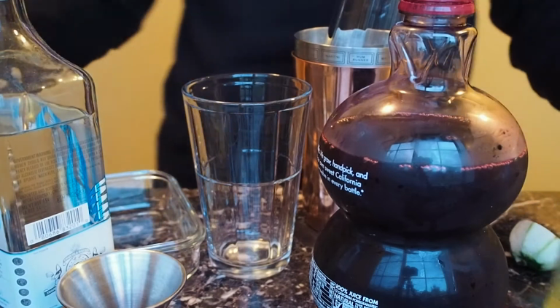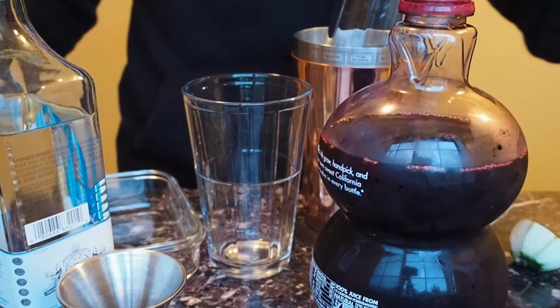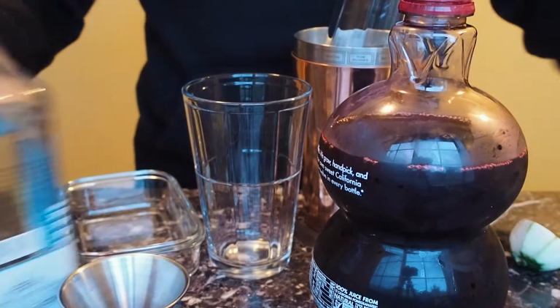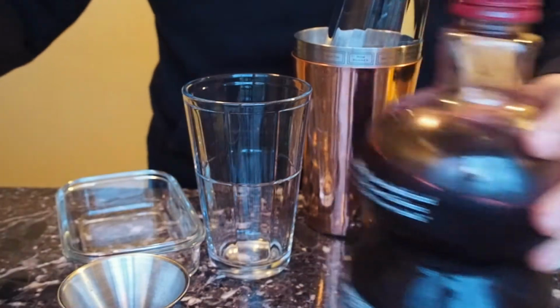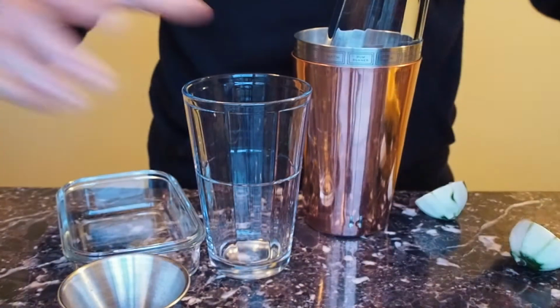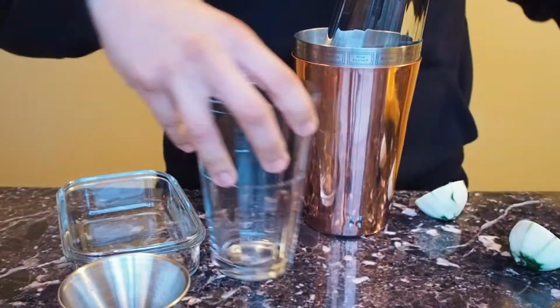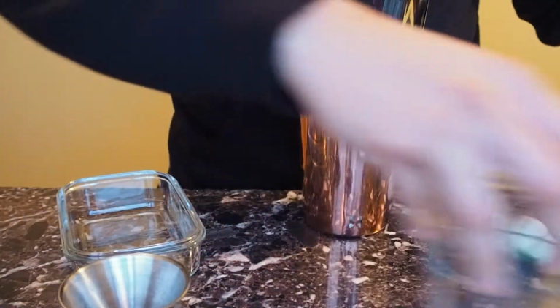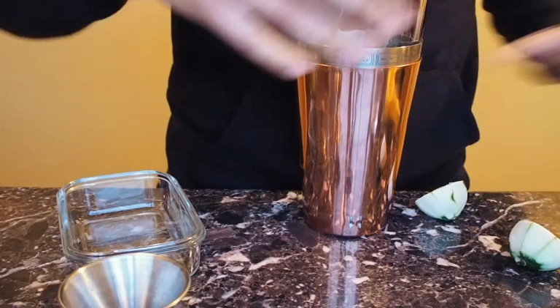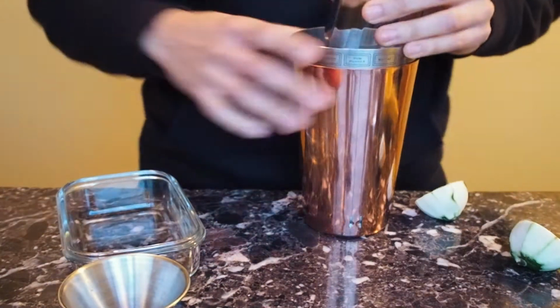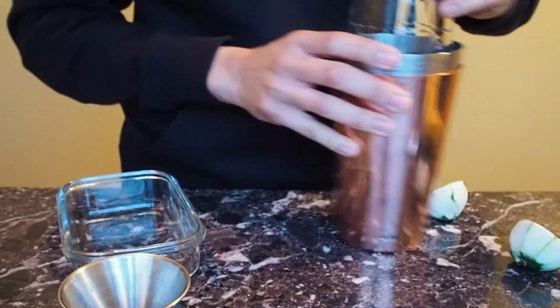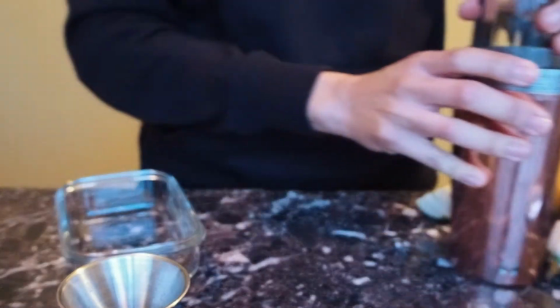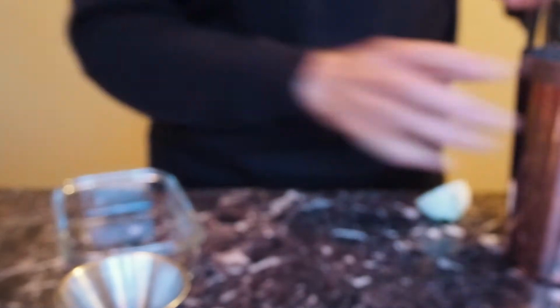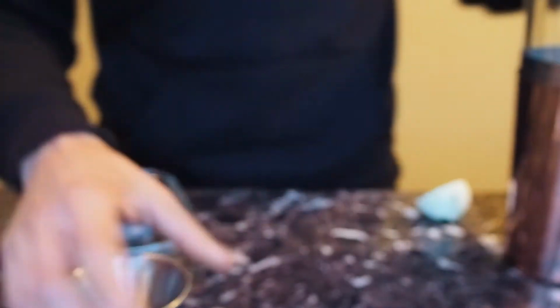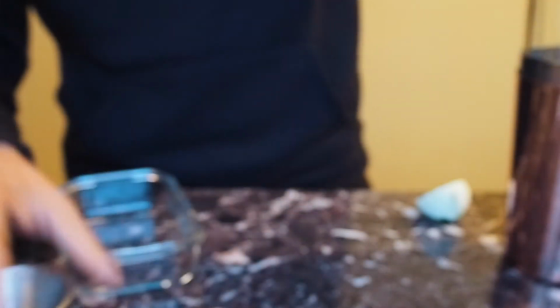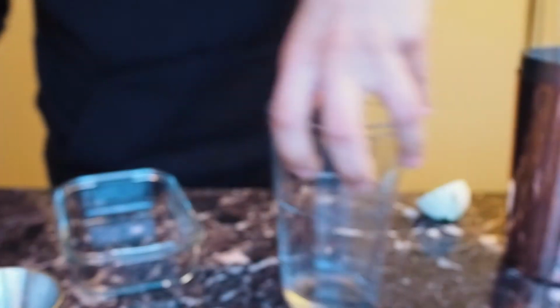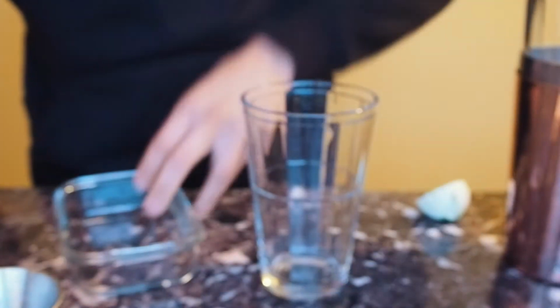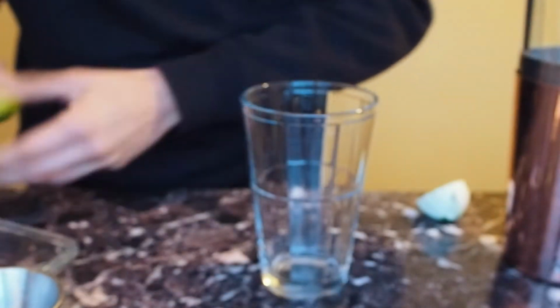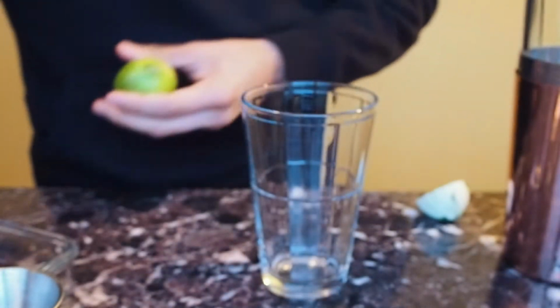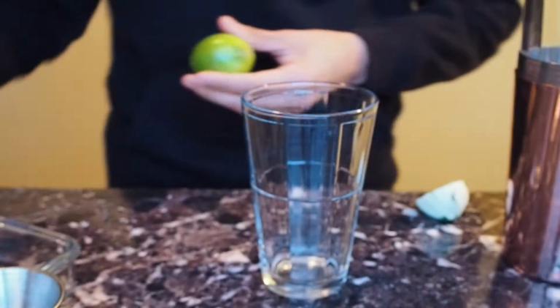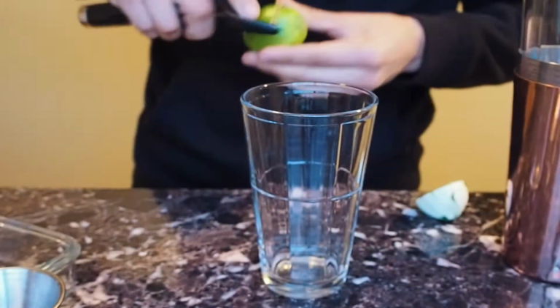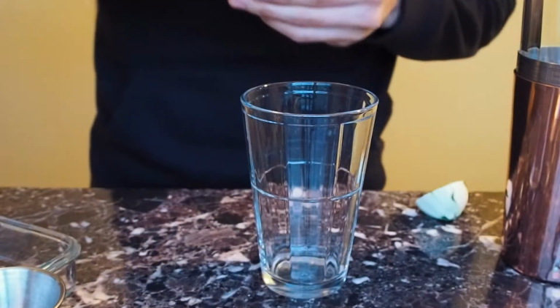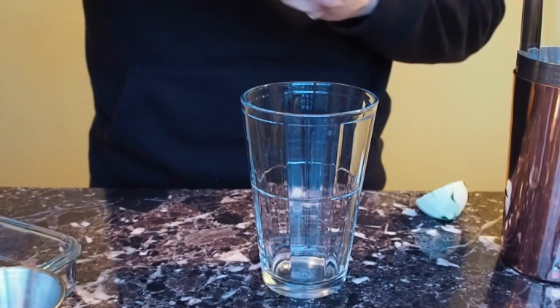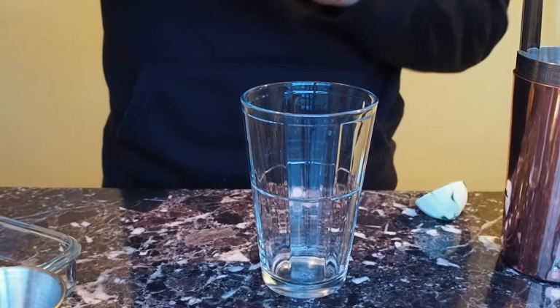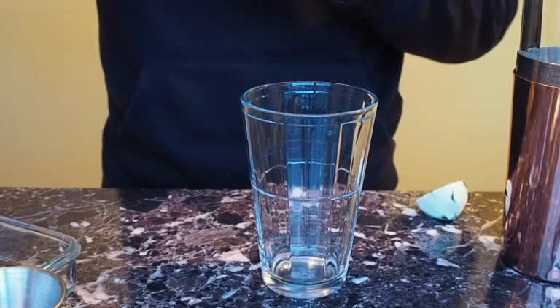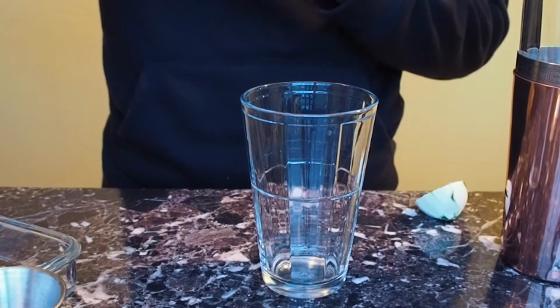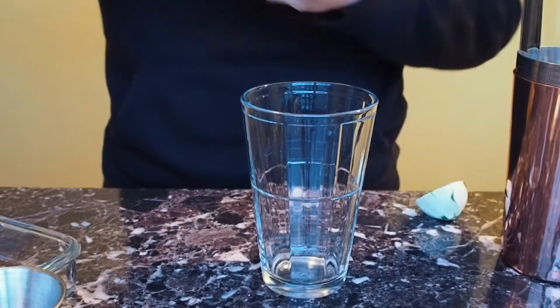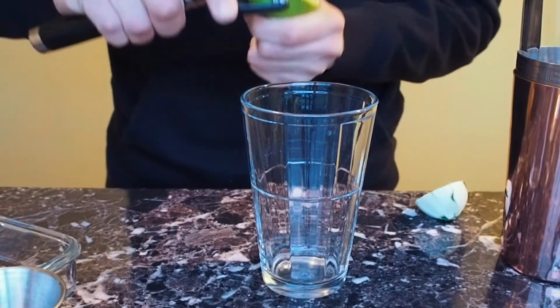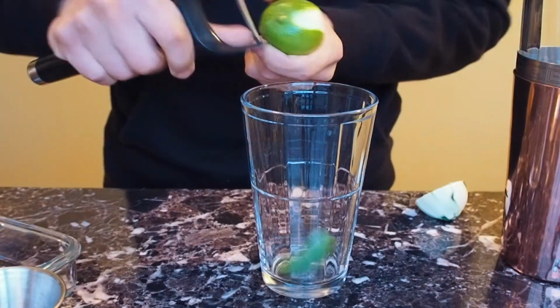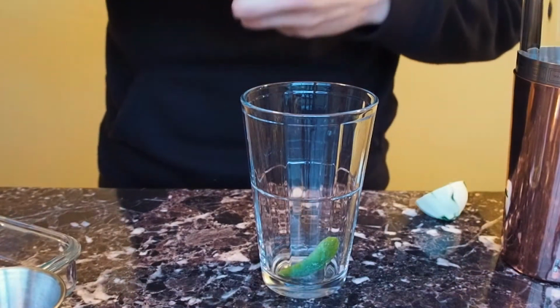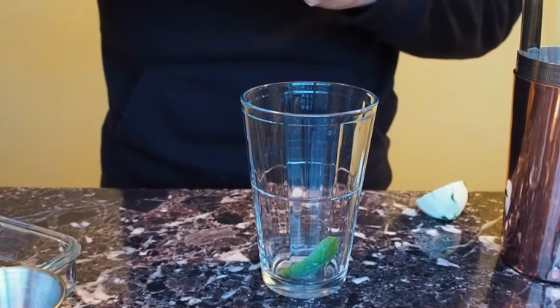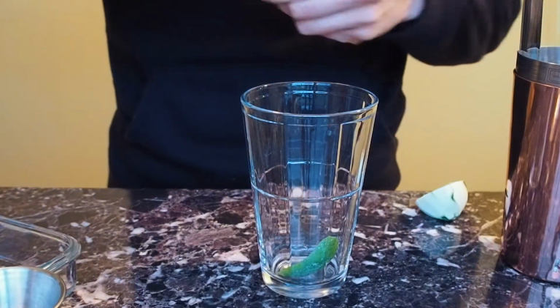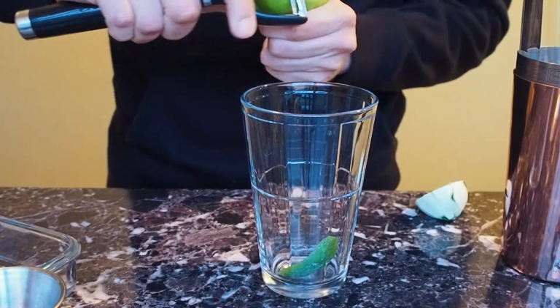Now those other juices — the pomegranate, blood orange, or cranberry — you've got to pick one. Right here I picked pomegranate juice. So what we're going to do right now is put some lime wedges in the cup, the pilsner glass.